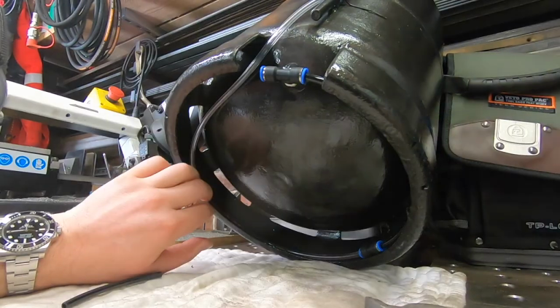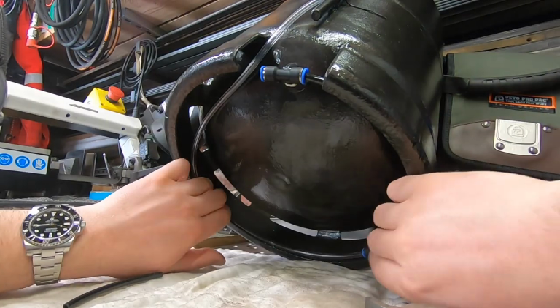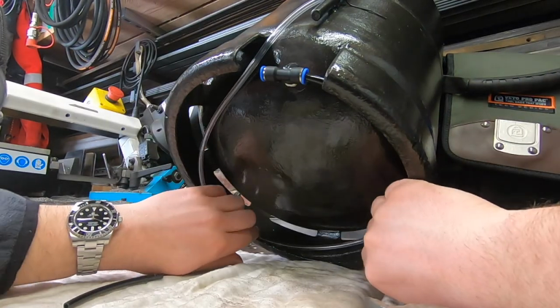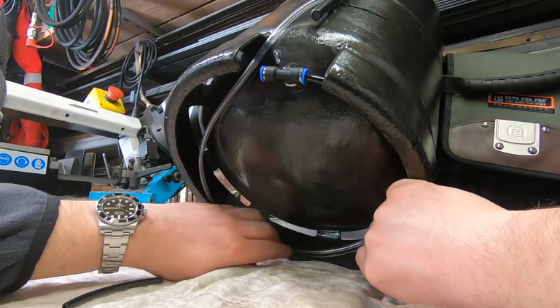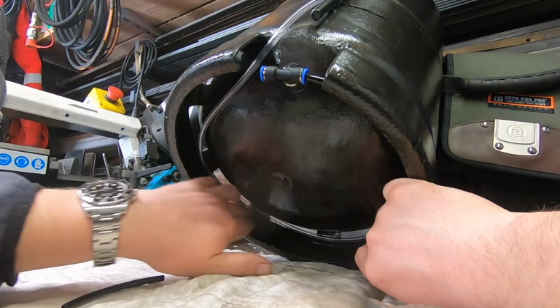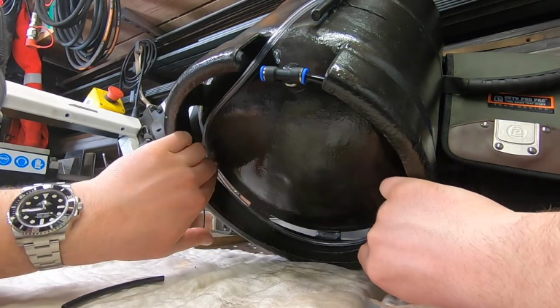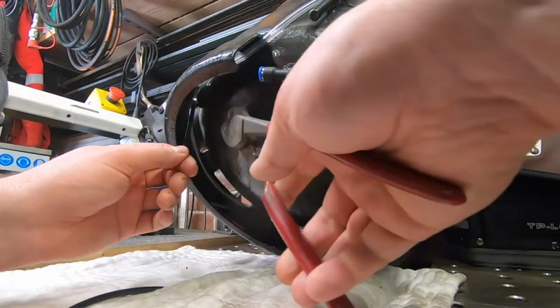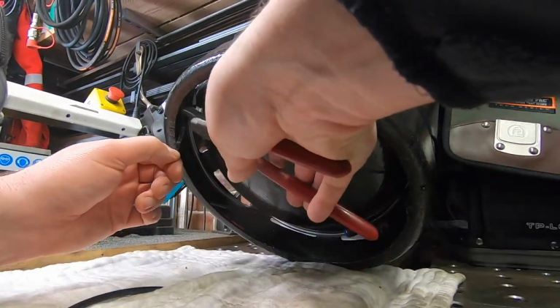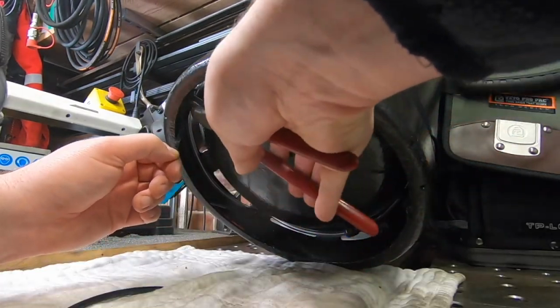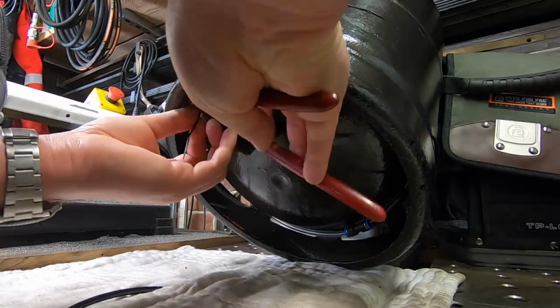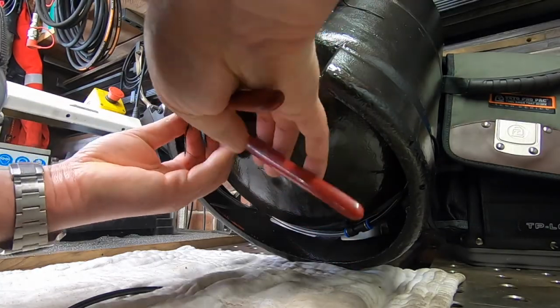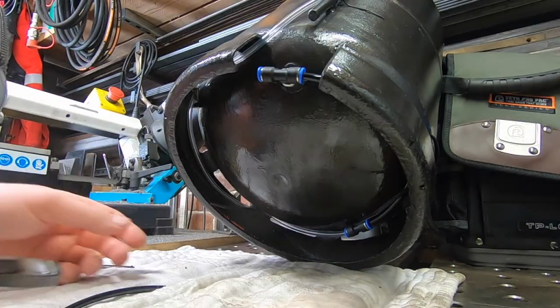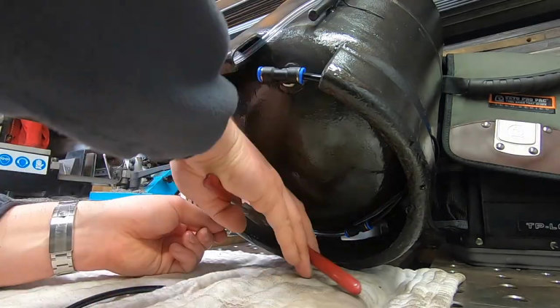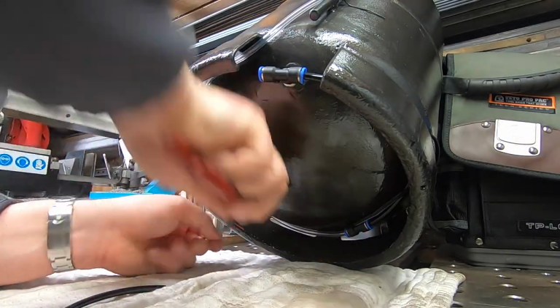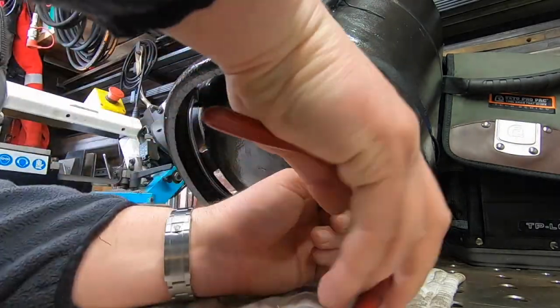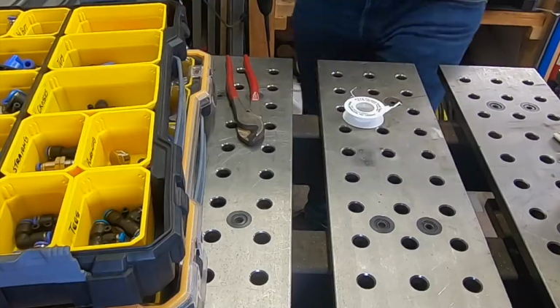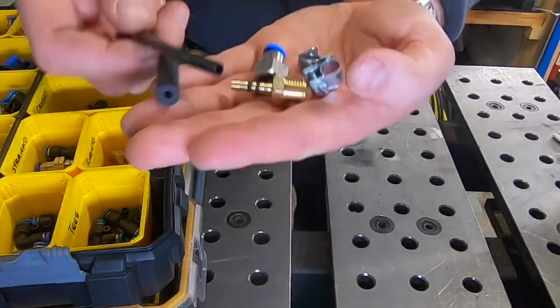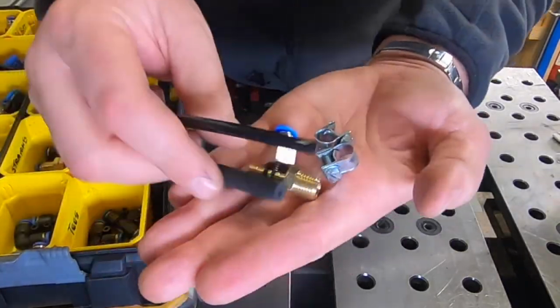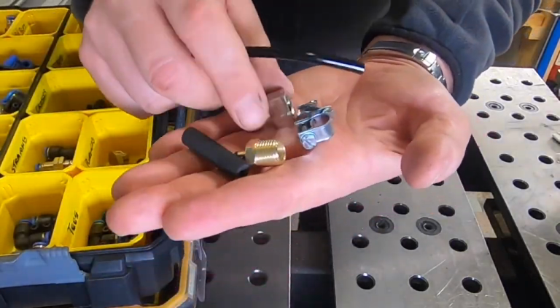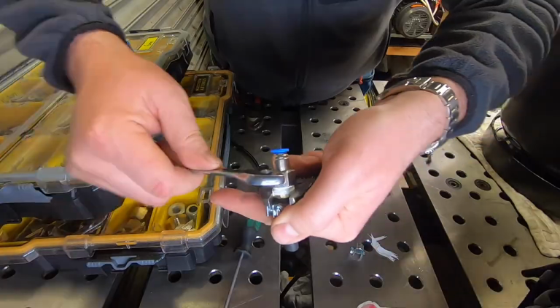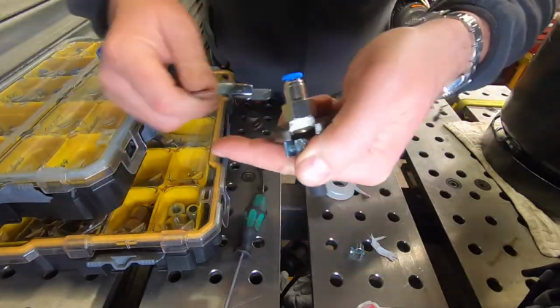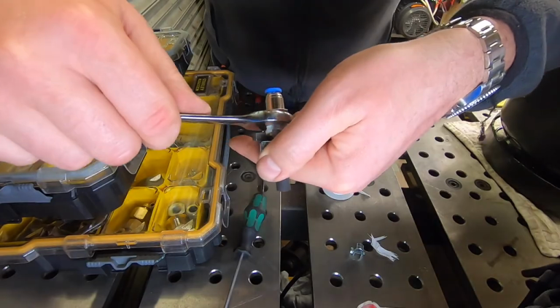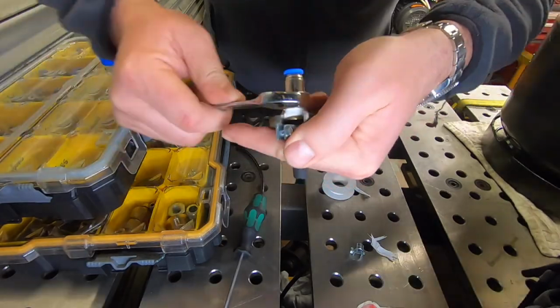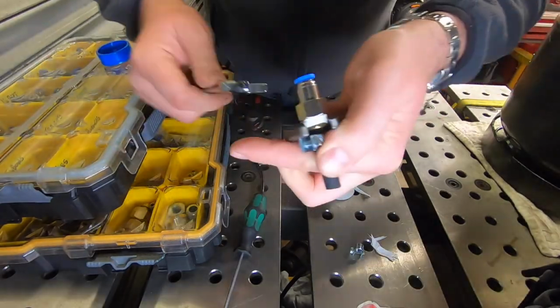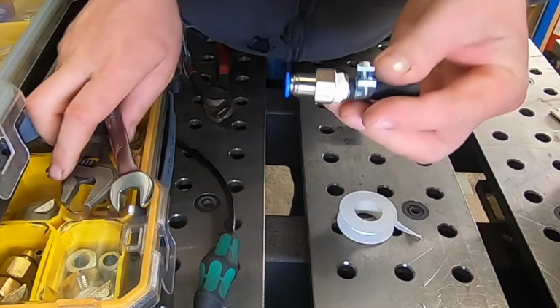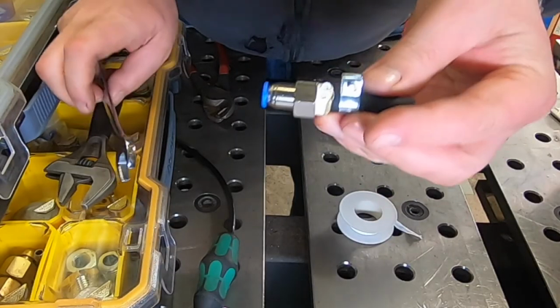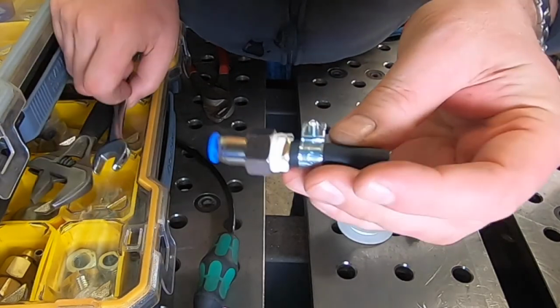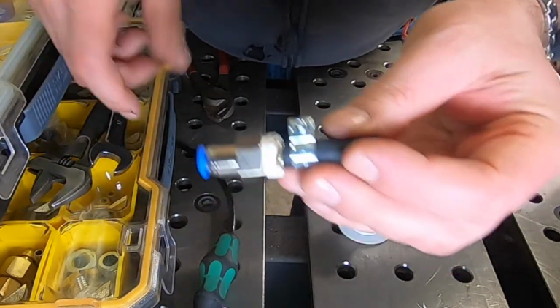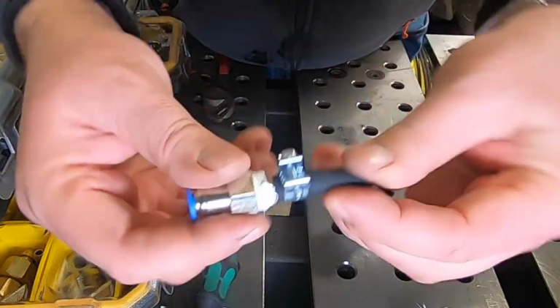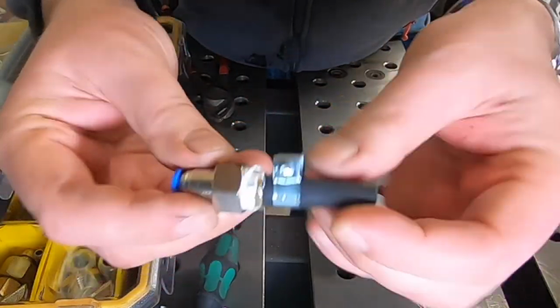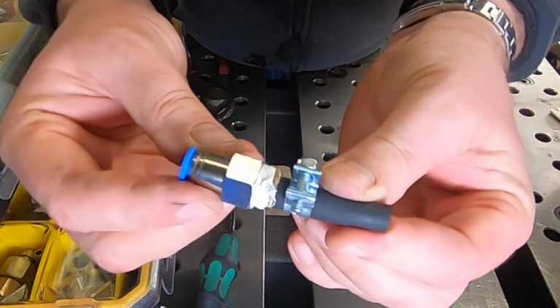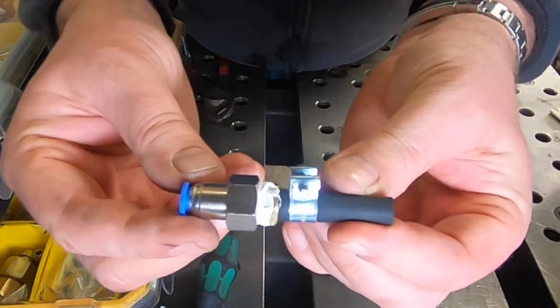We're going to make a nice tidy job underneath here with some cable ties, and then we're going to make an adapter which will go from a six millimeter pneumatic fitting through to the white plastic fuel line that we installed on the diesel heater earlier.